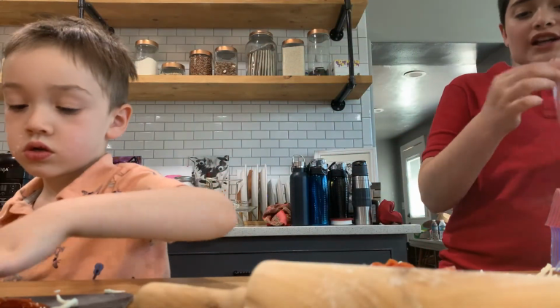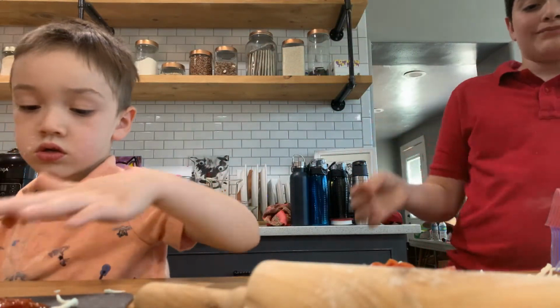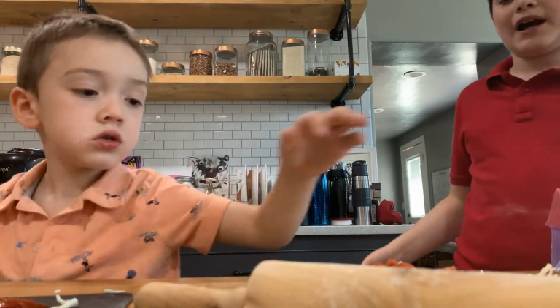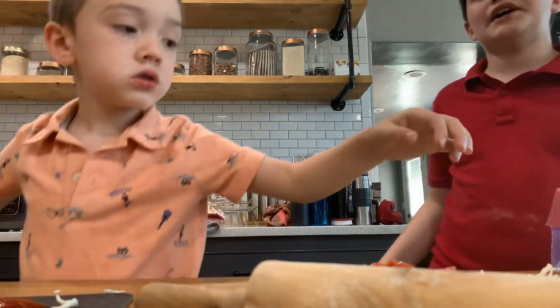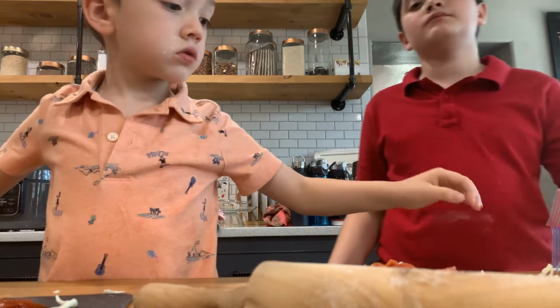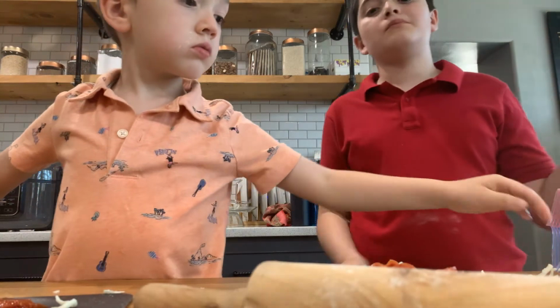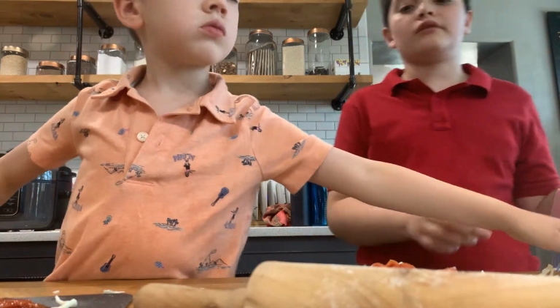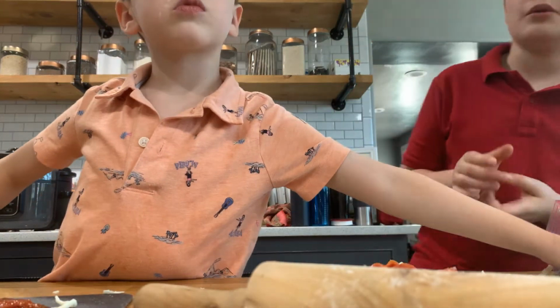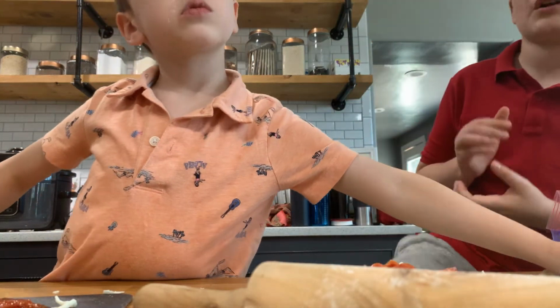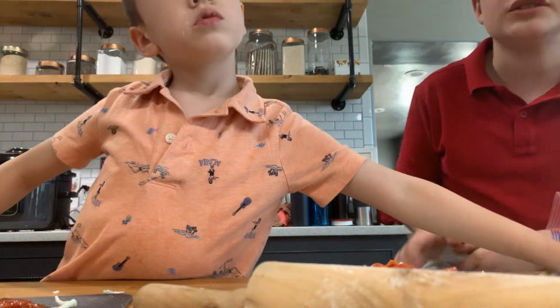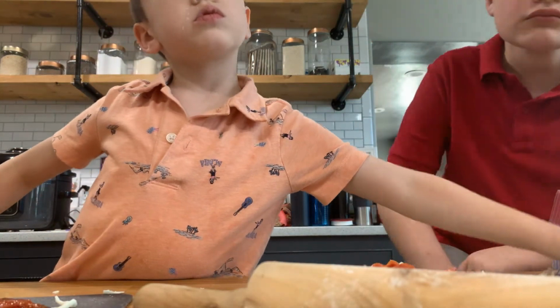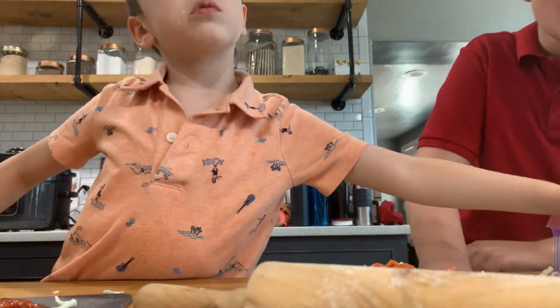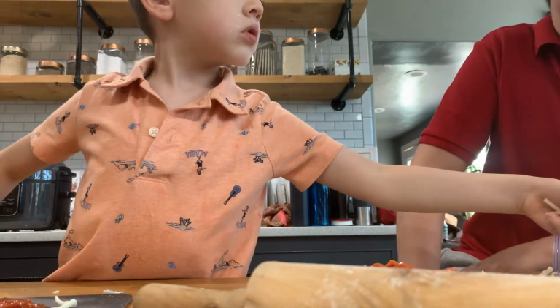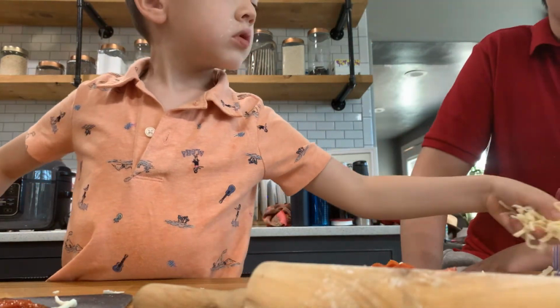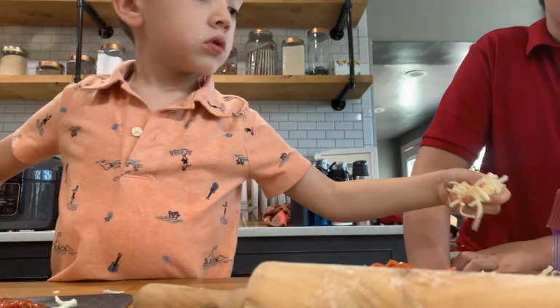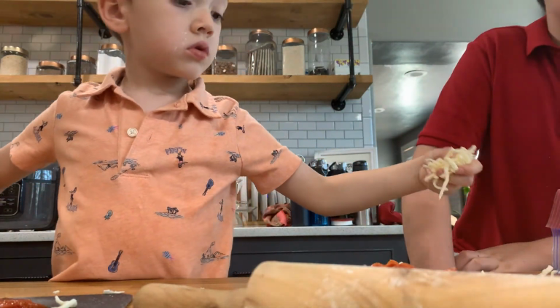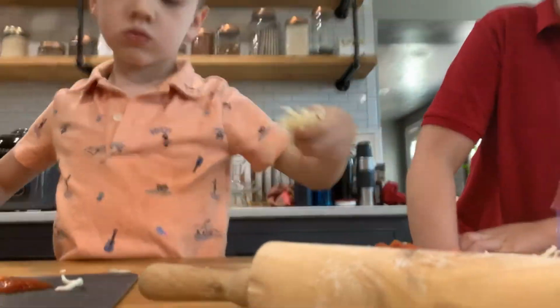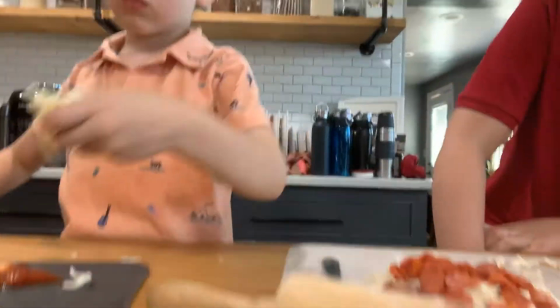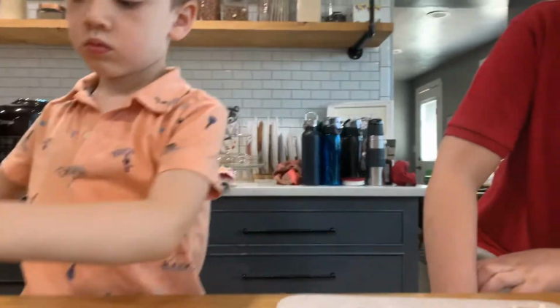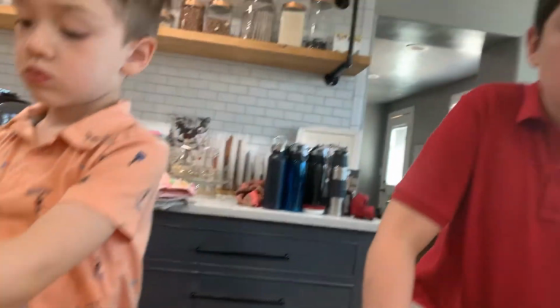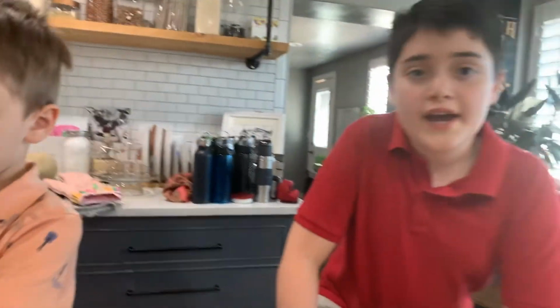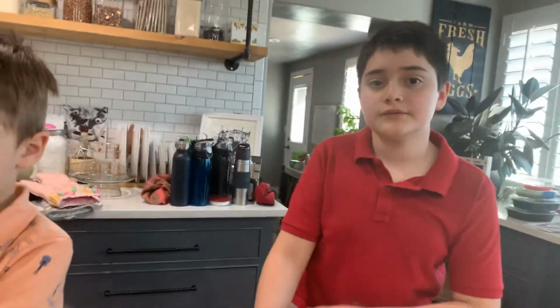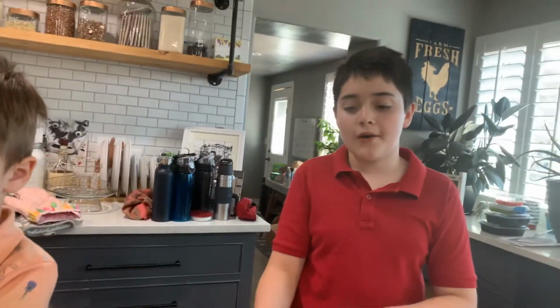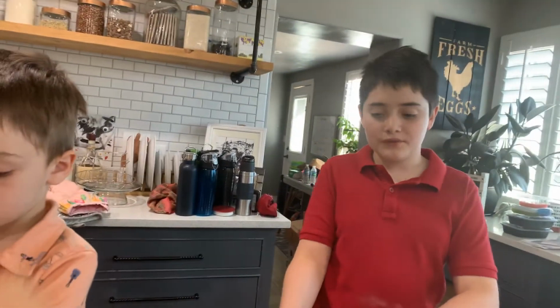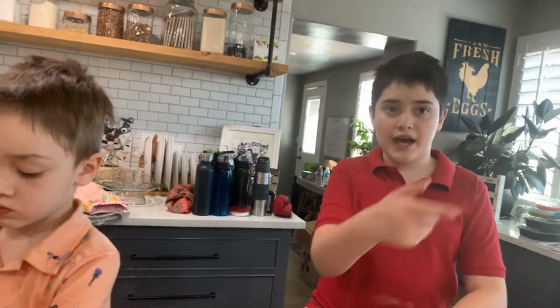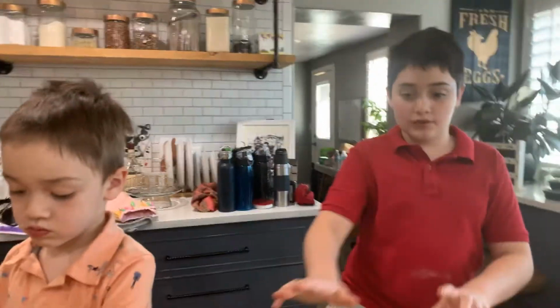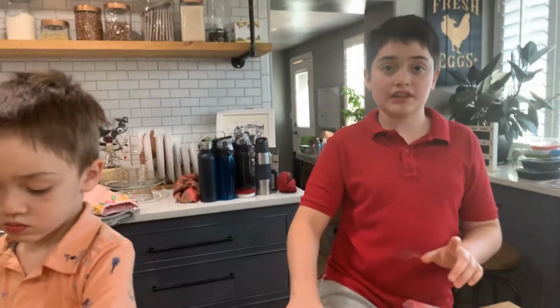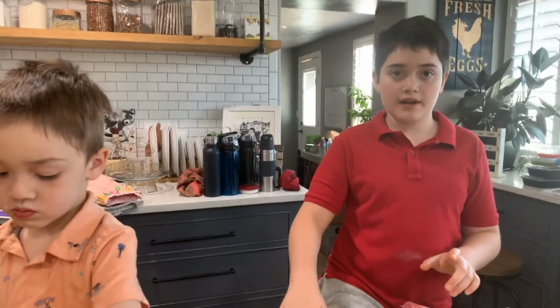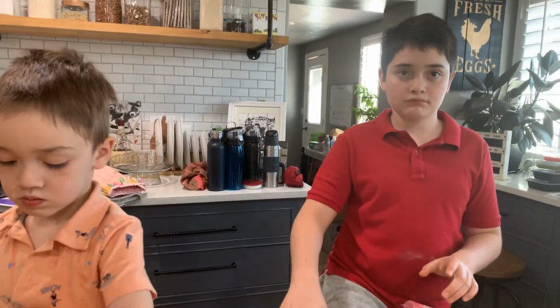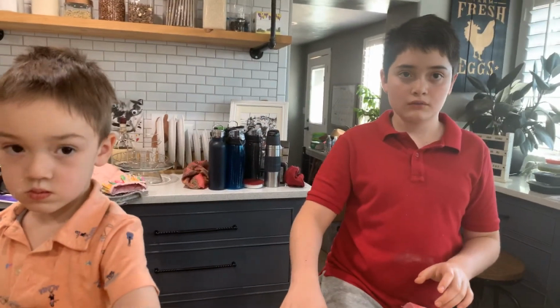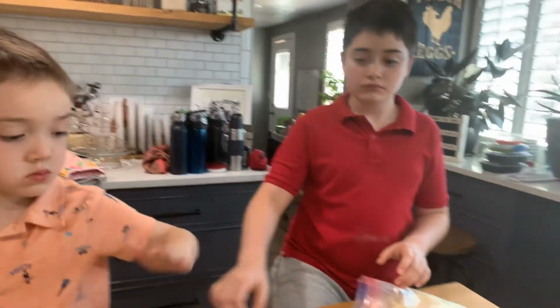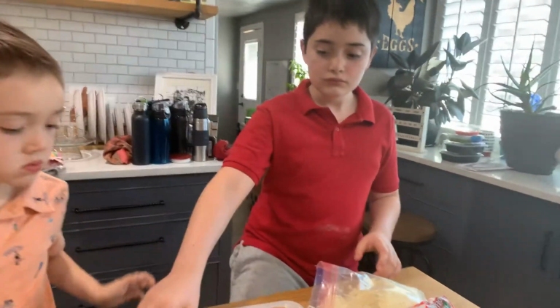We're going to put it in the oven. So we're going to put it right down.